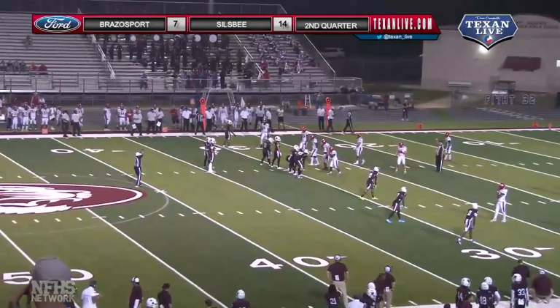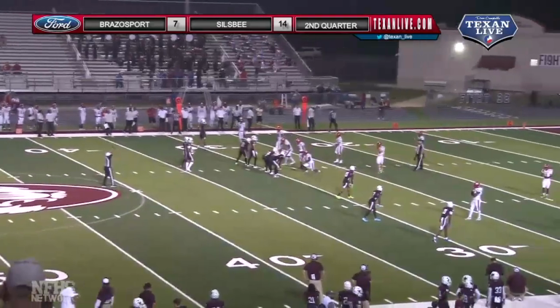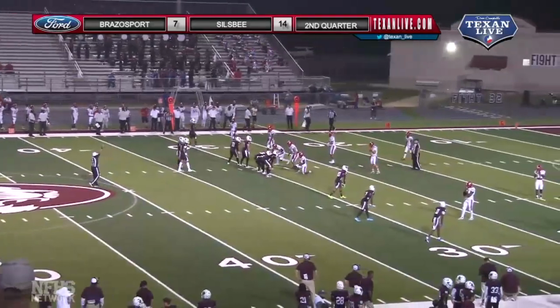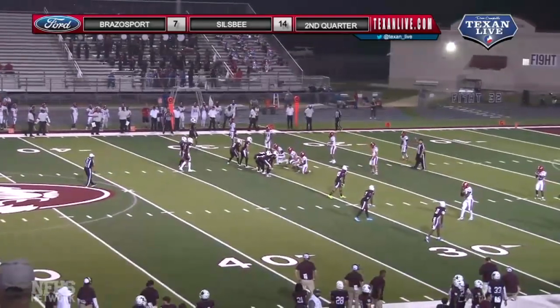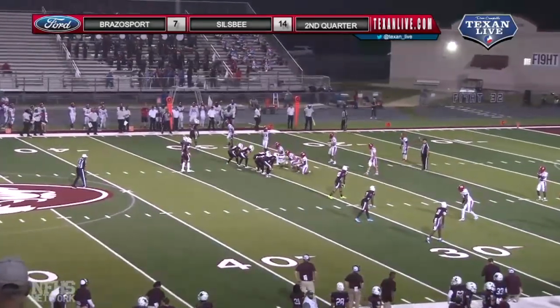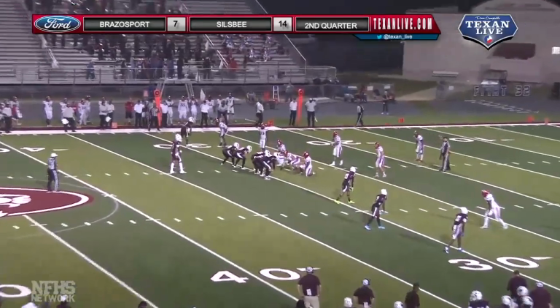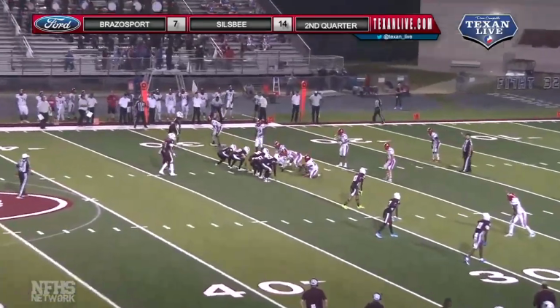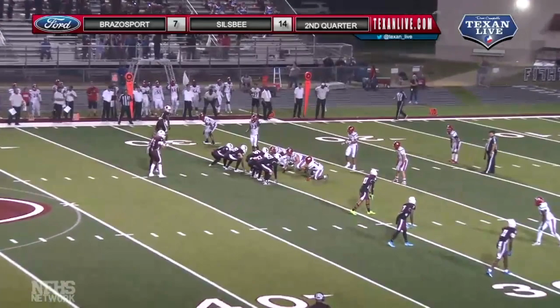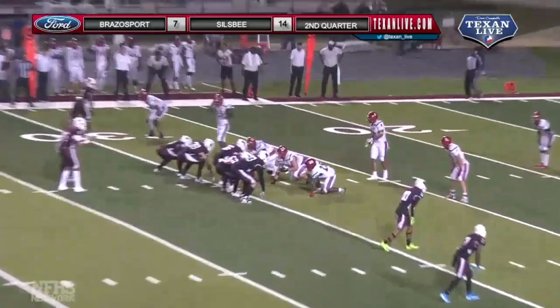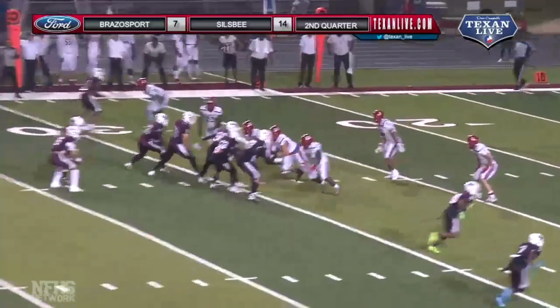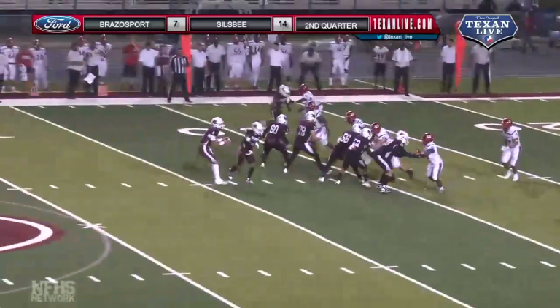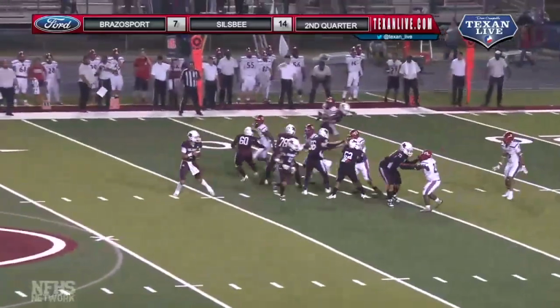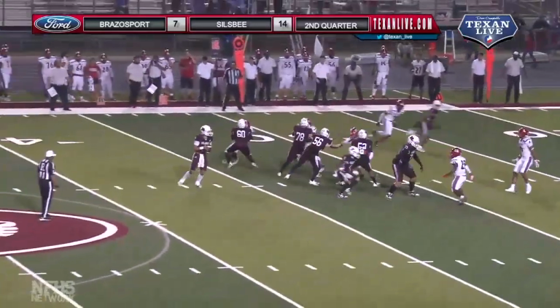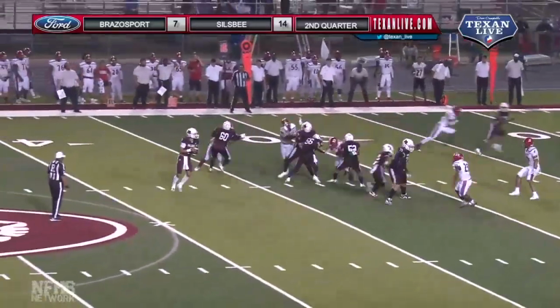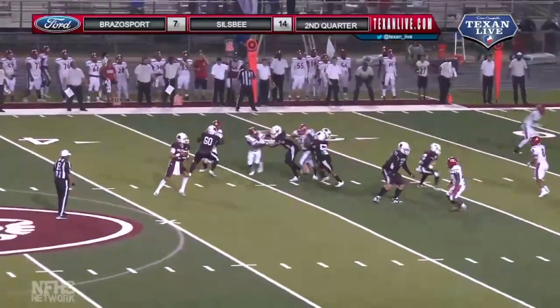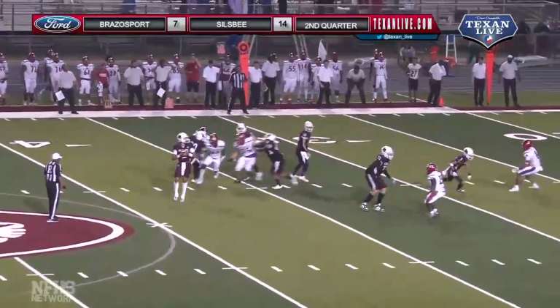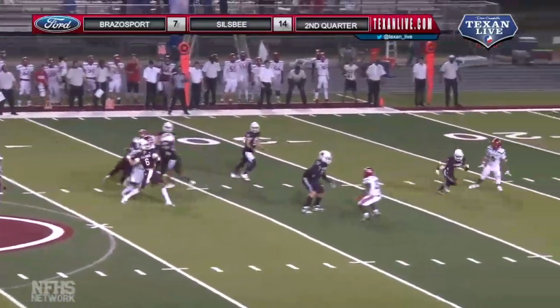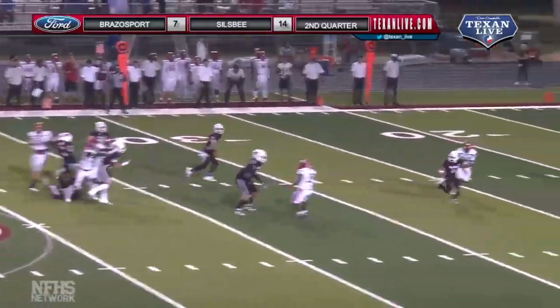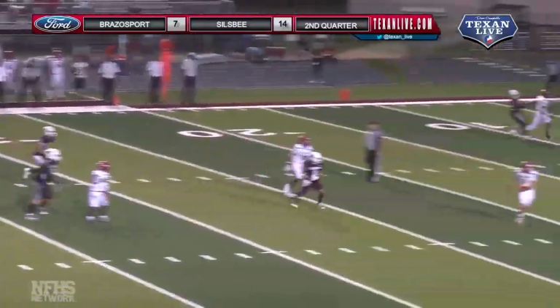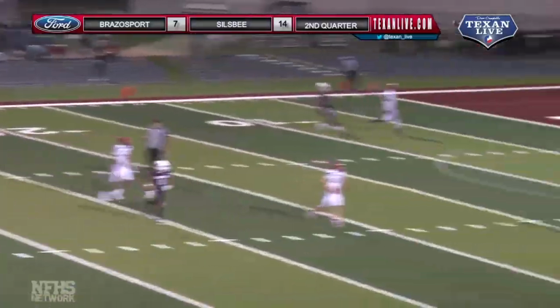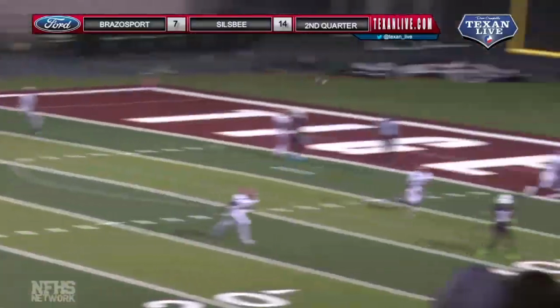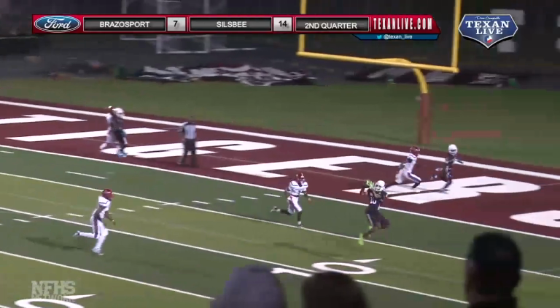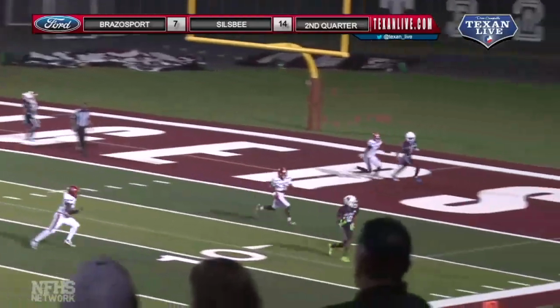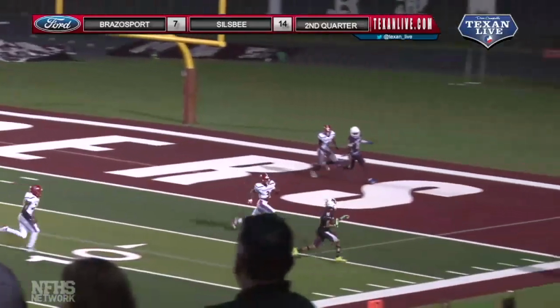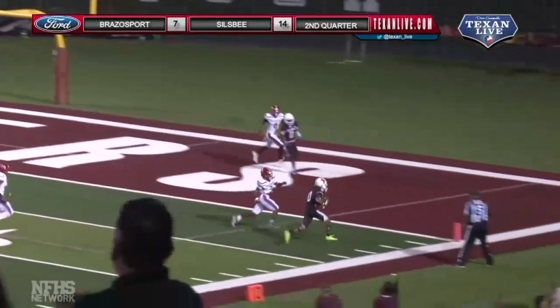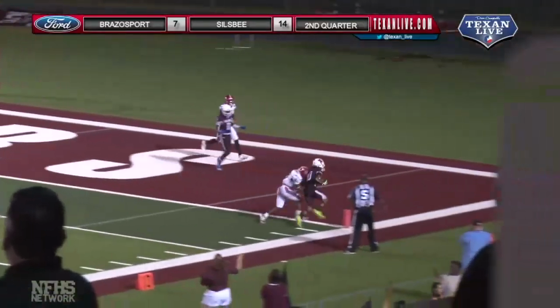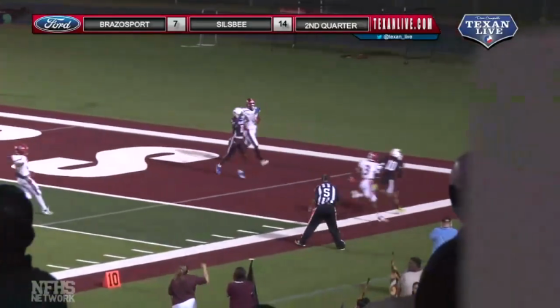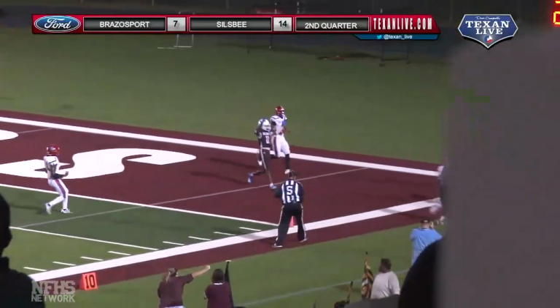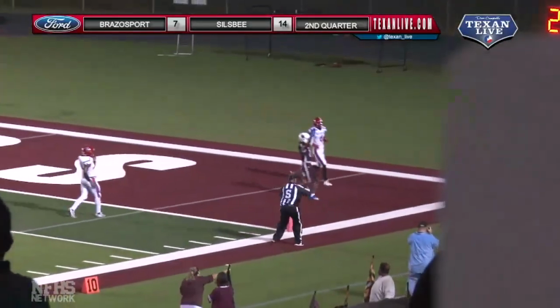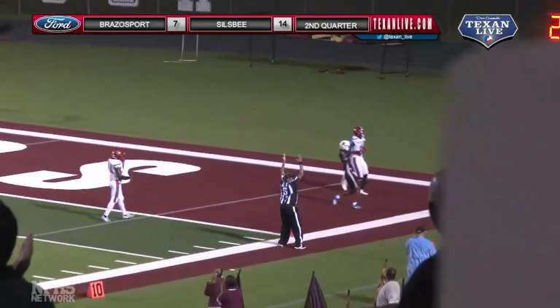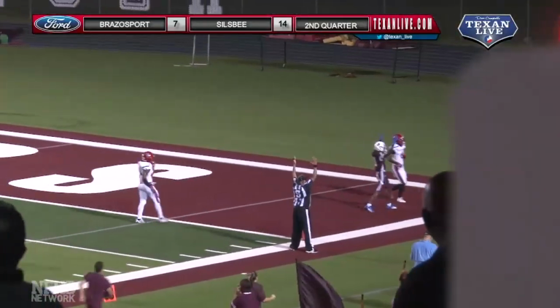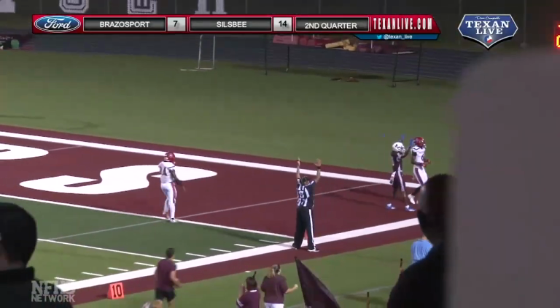12 minutes again on the clock, more than 11. They'll go shotgun, trips right, pressure off the left side — motion, got to hurry — doesn't get rid of it, wide open to Jade Miller, touchdown Tigers on a great route.